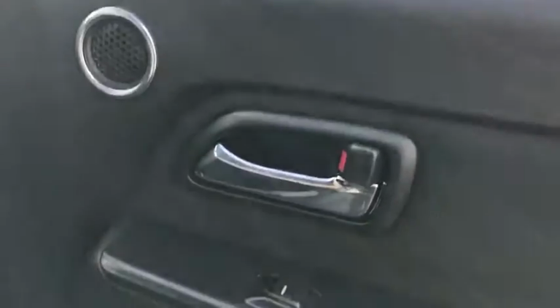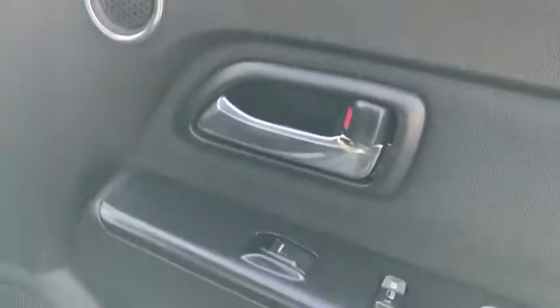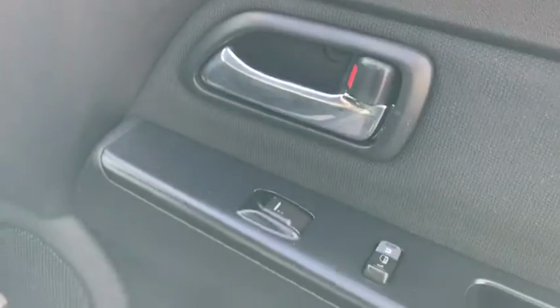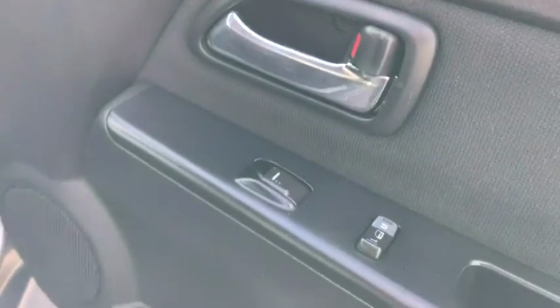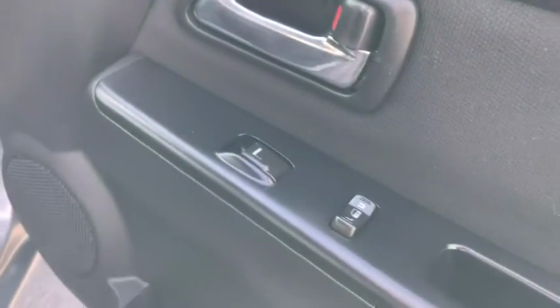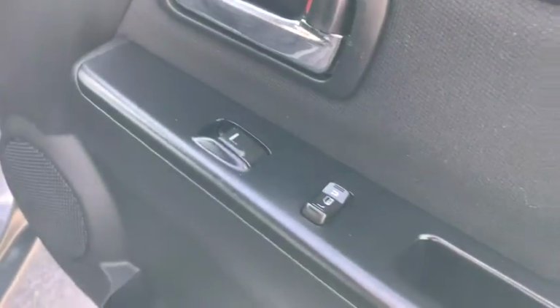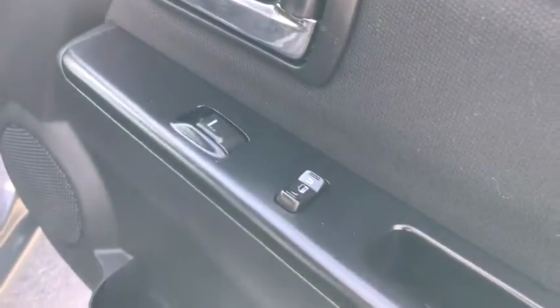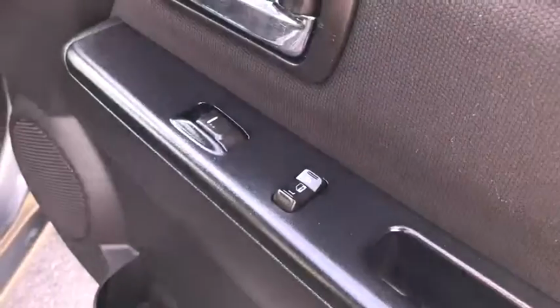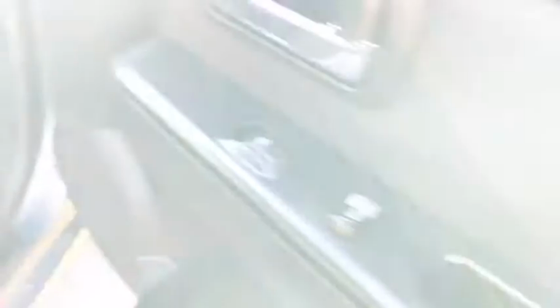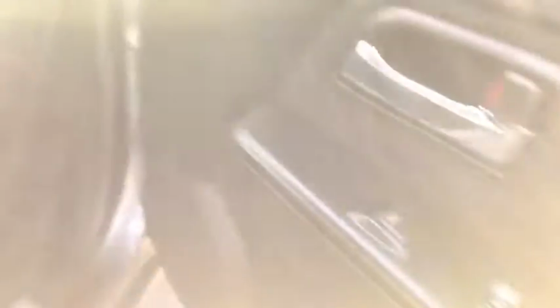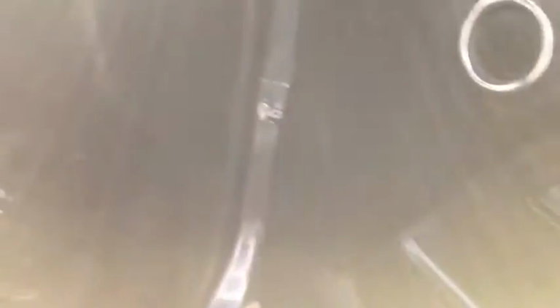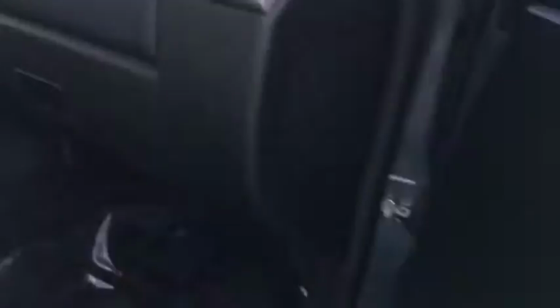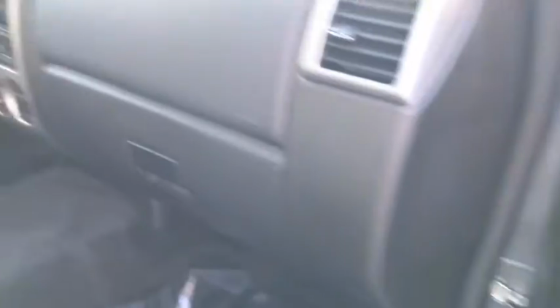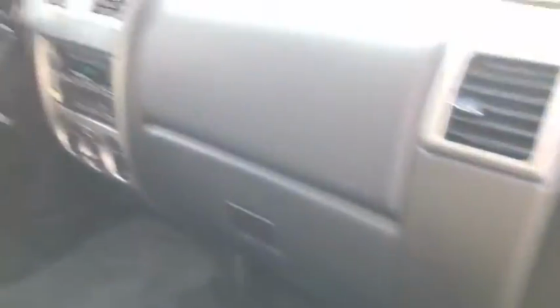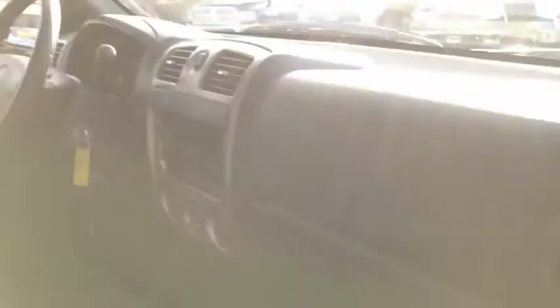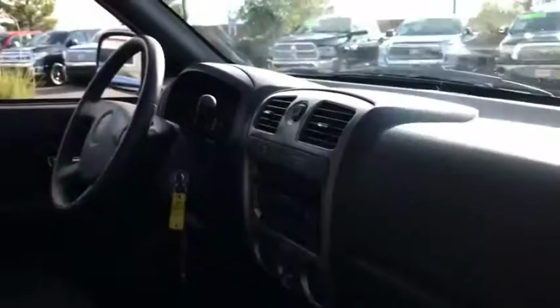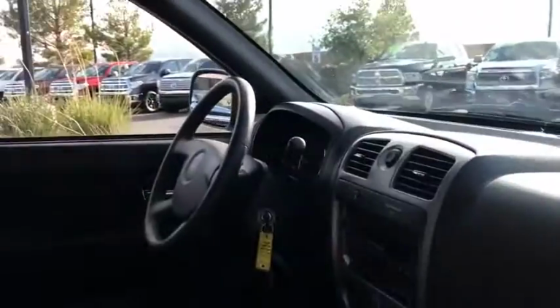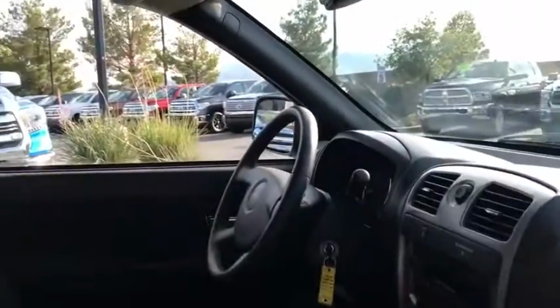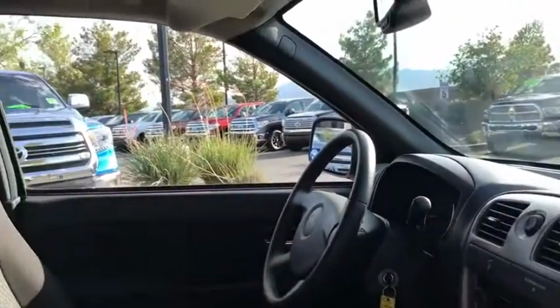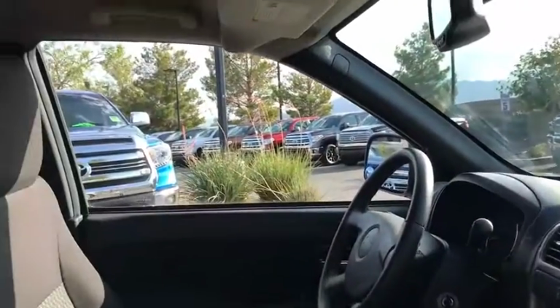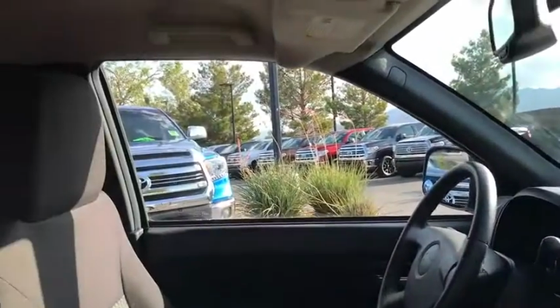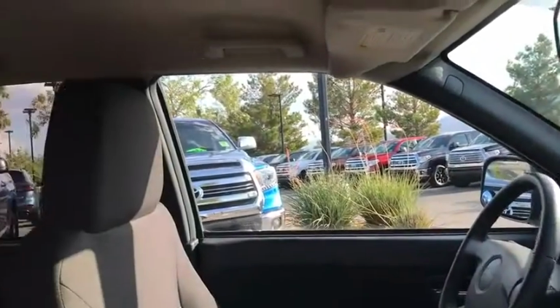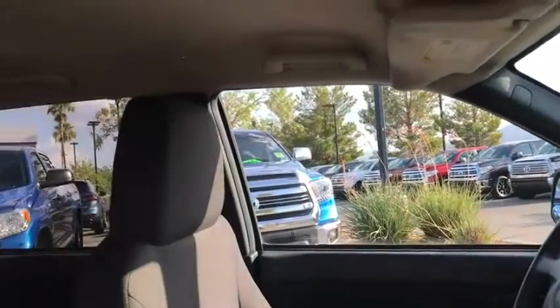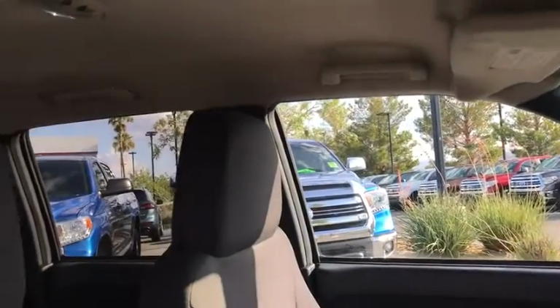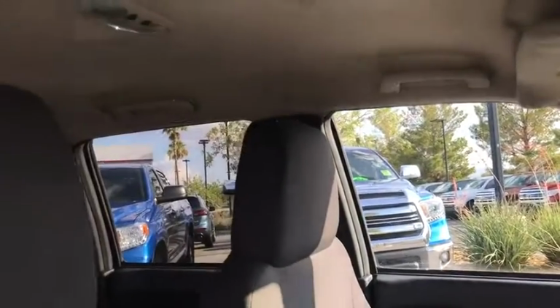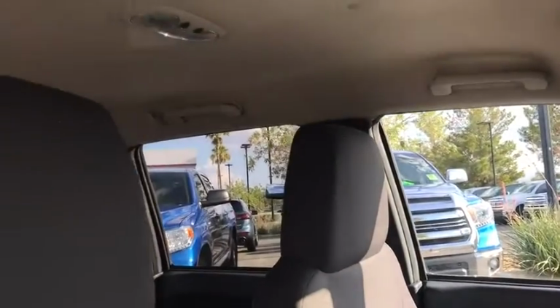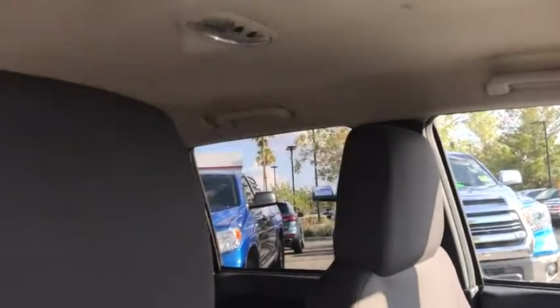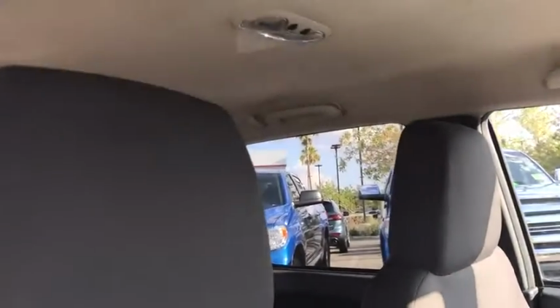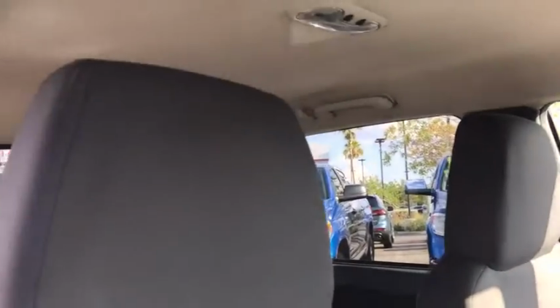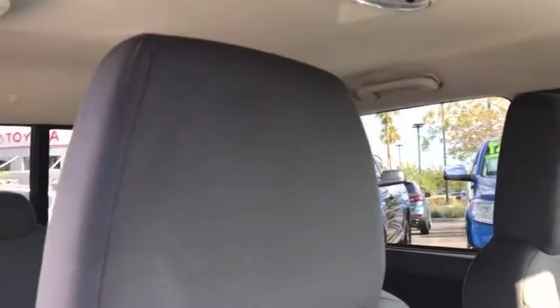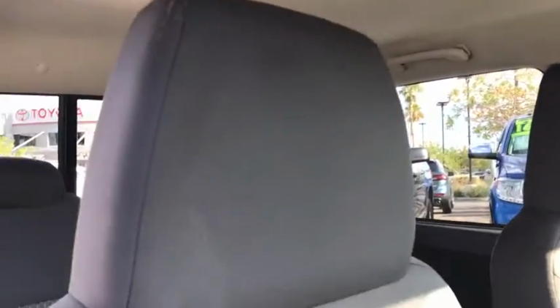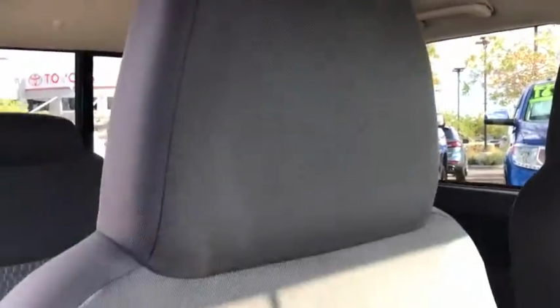AM-FM stereo radio, child safety locks, bed liner, power door locks, power windows, MP3 player, fog lamps.